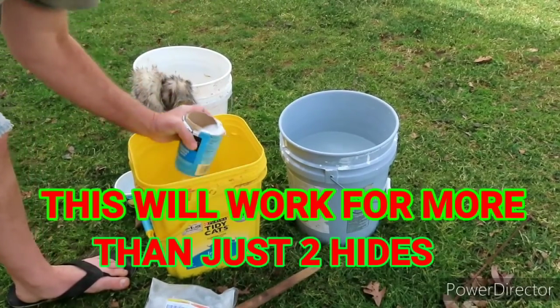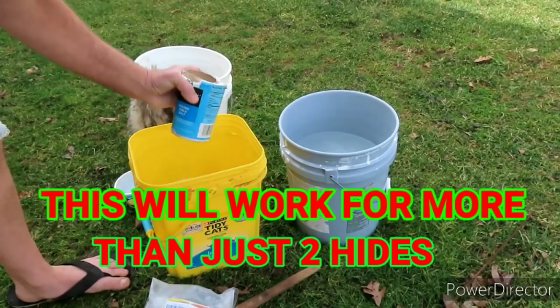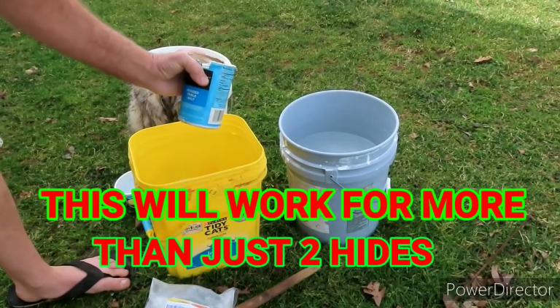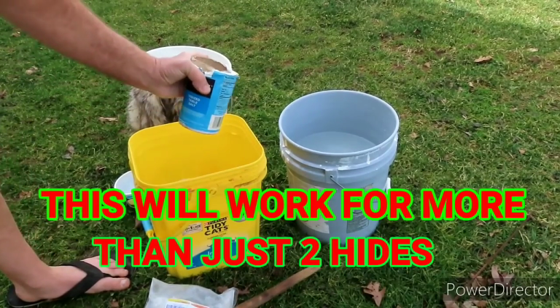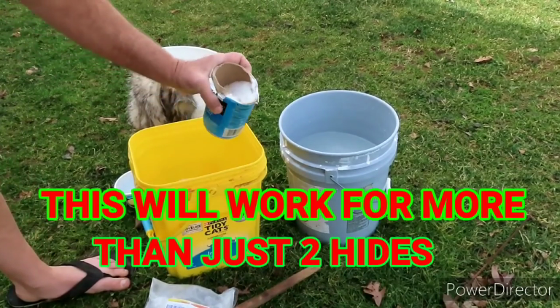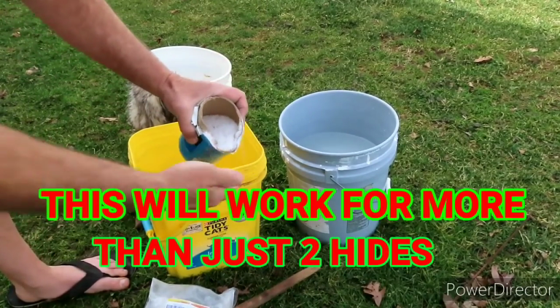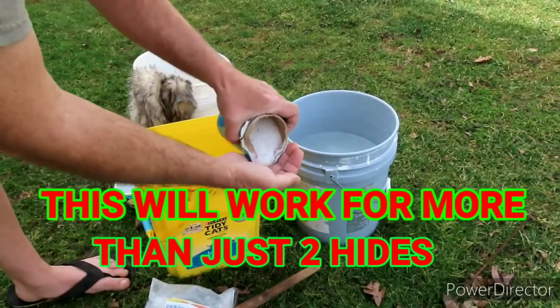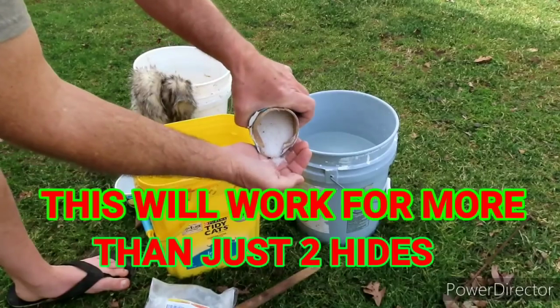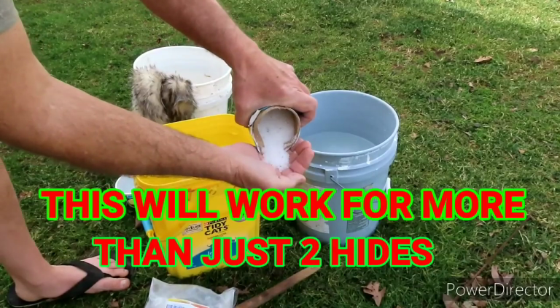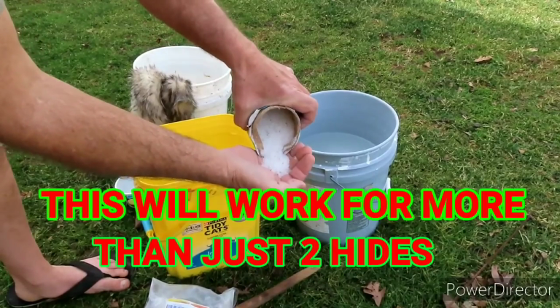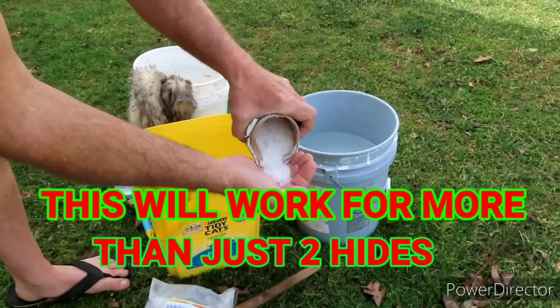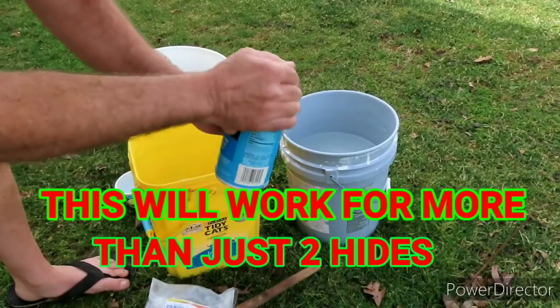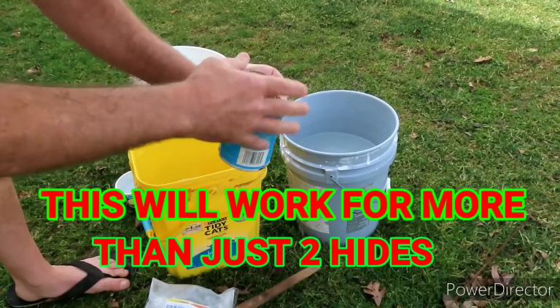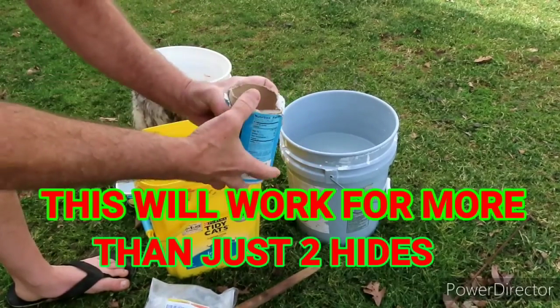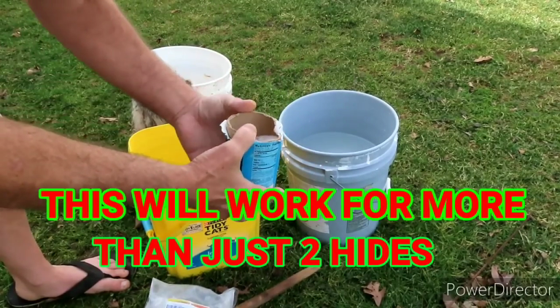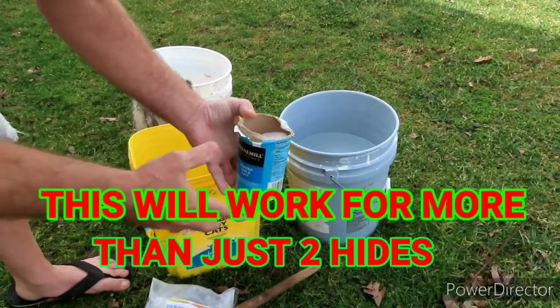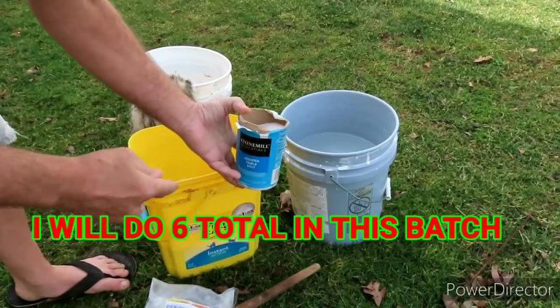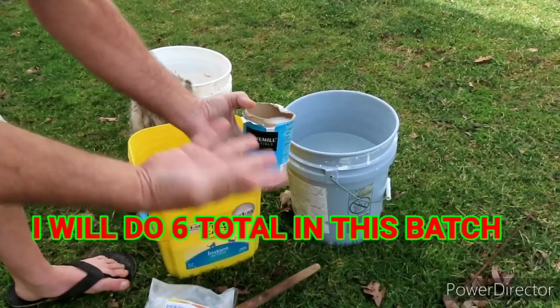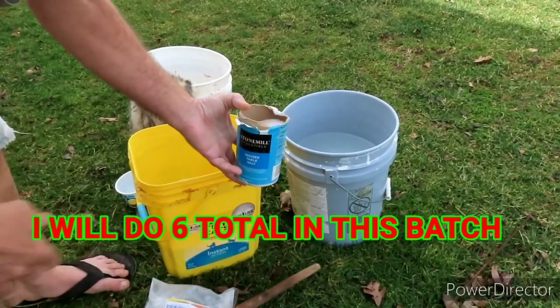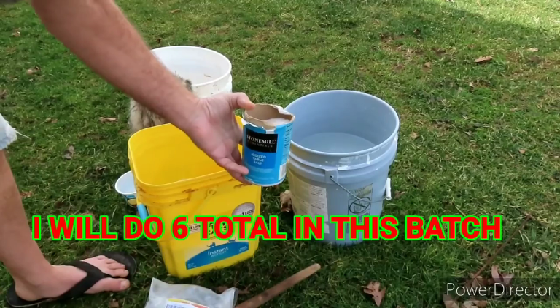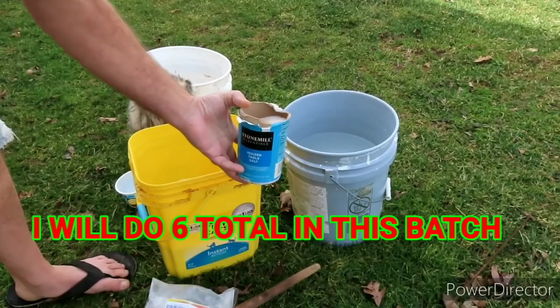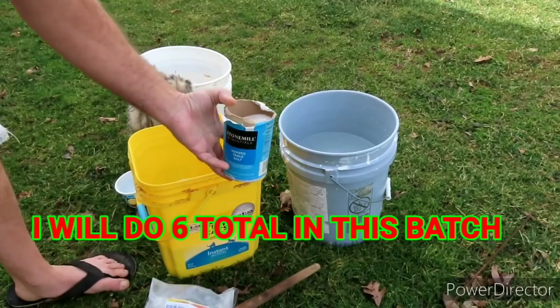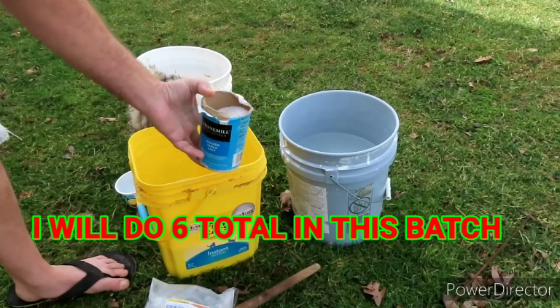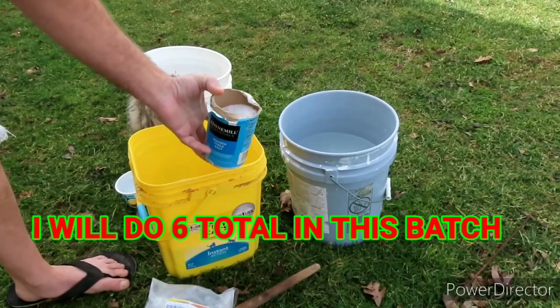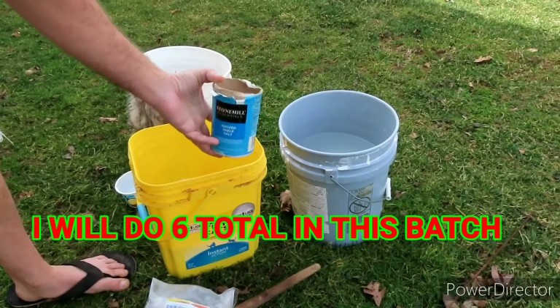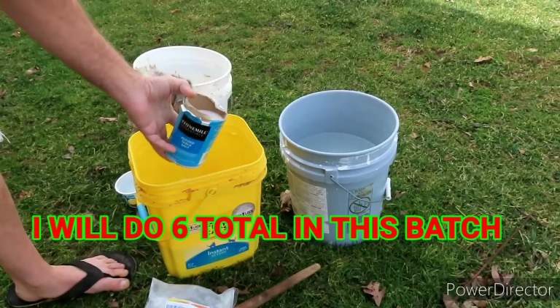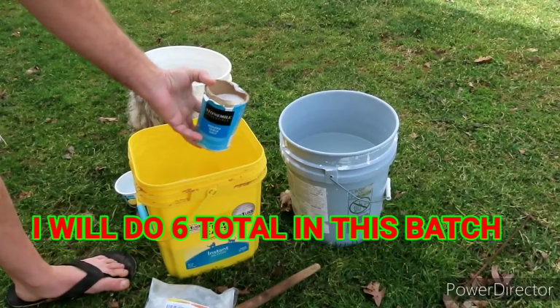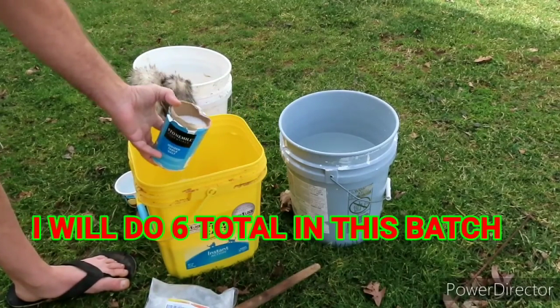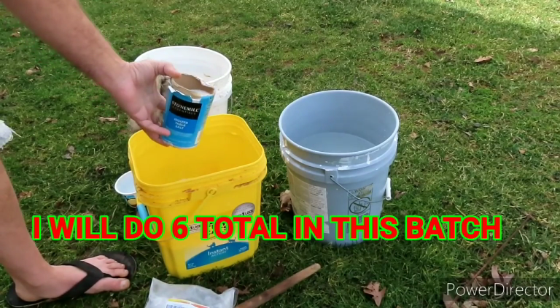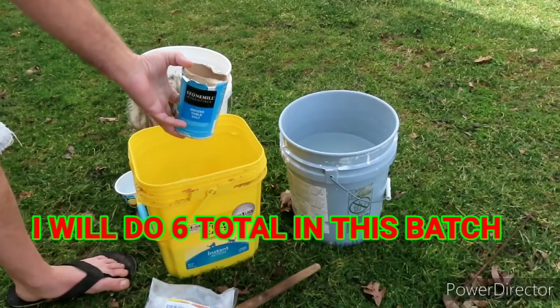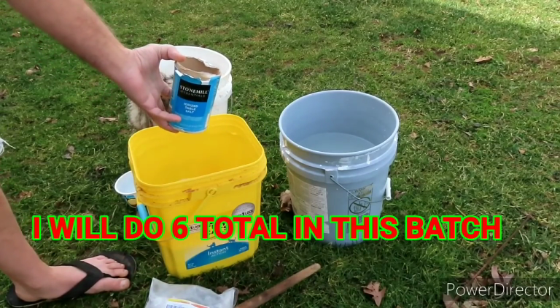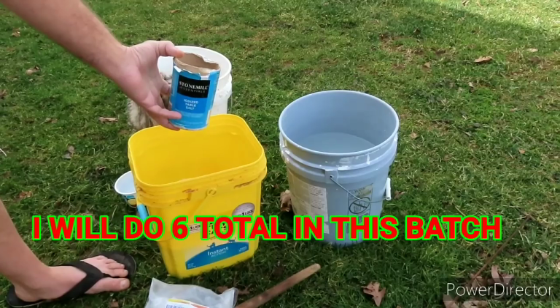I'm going to put about five pounds of granulated stock salt in it — it's the cheapest salt I can get, where they sell horse feed at the feed store. And we're going to throw these hides in here in a minute.